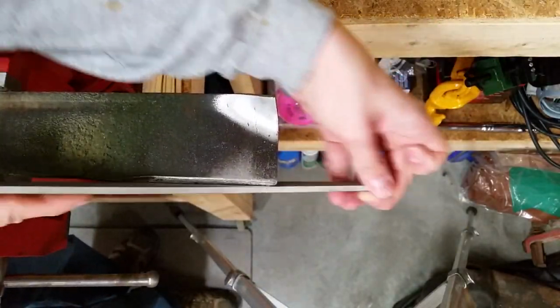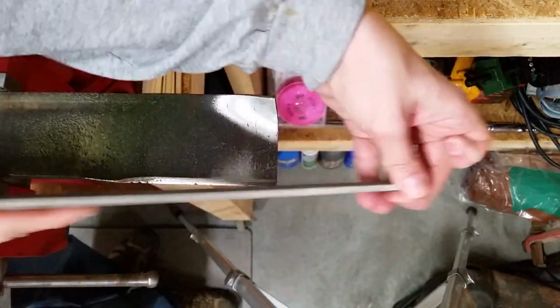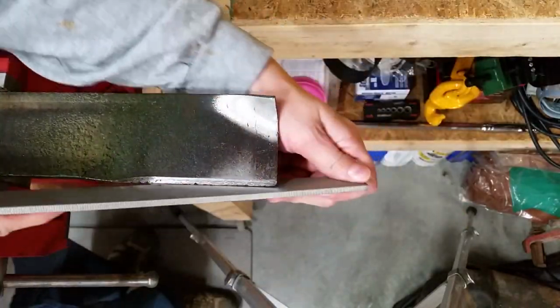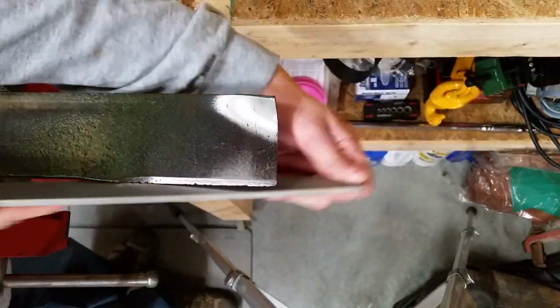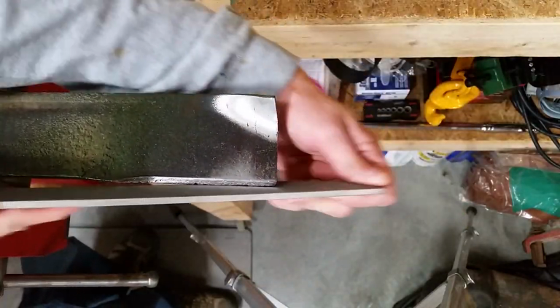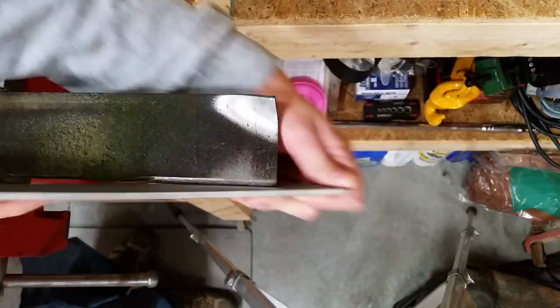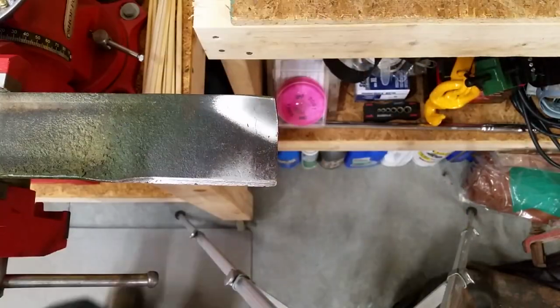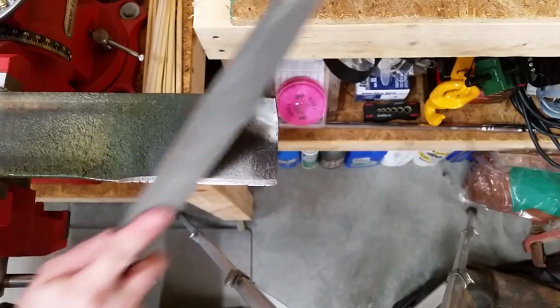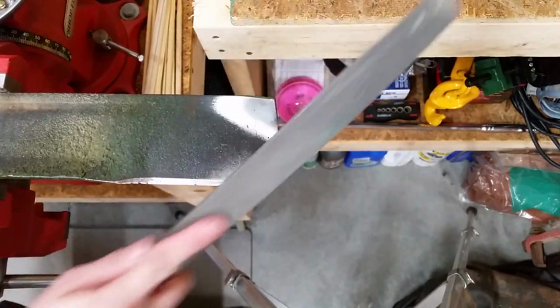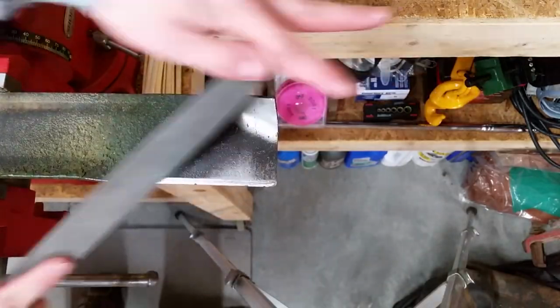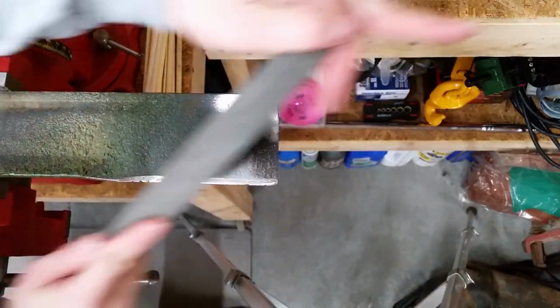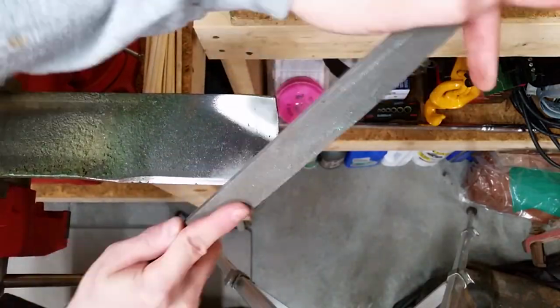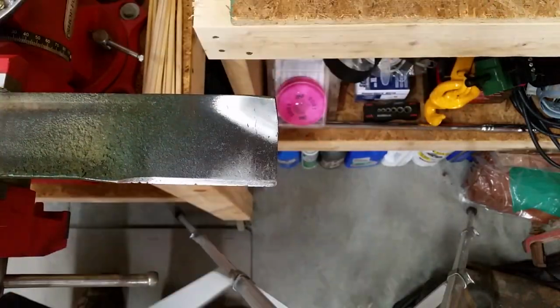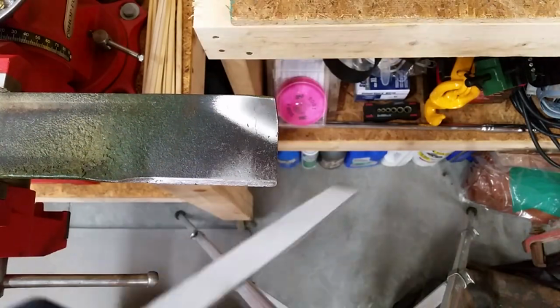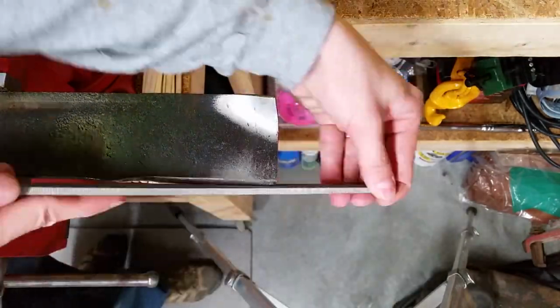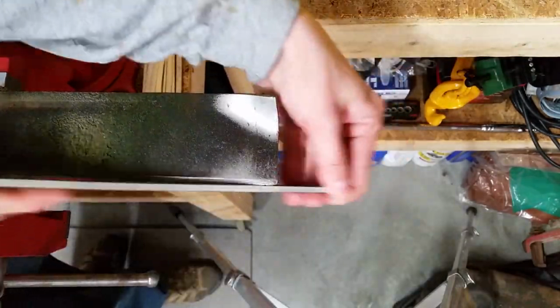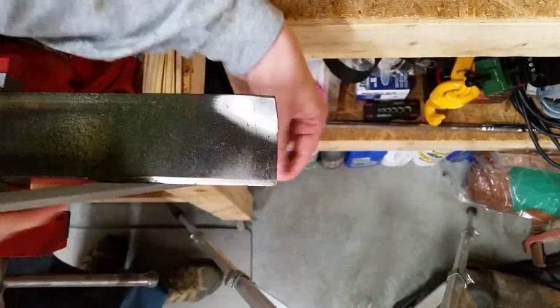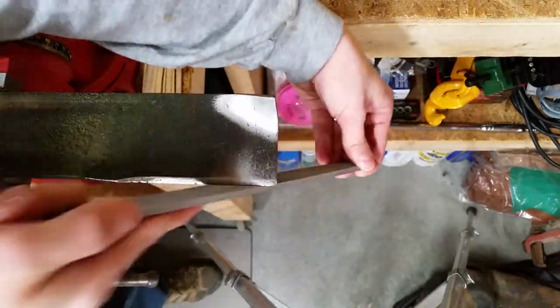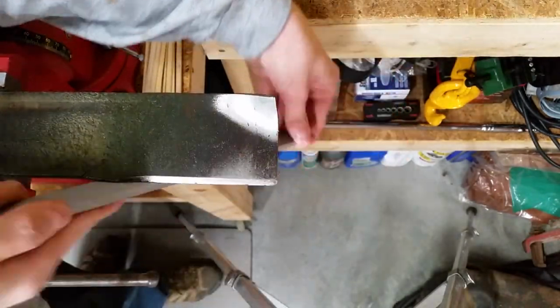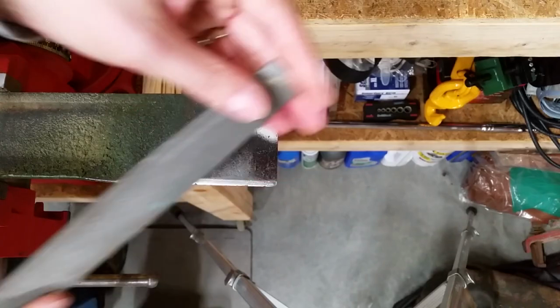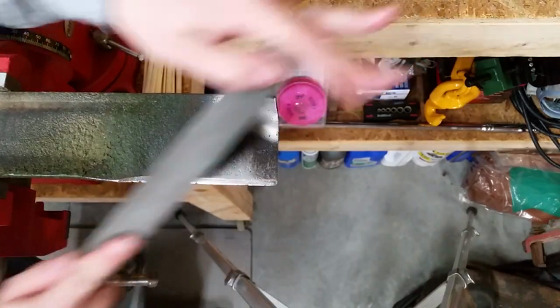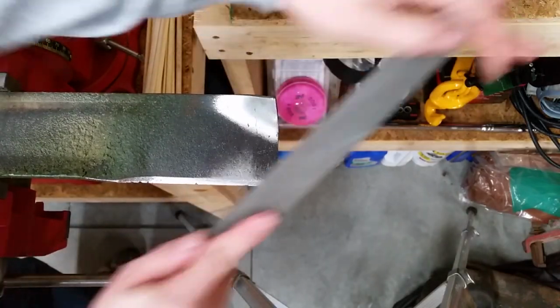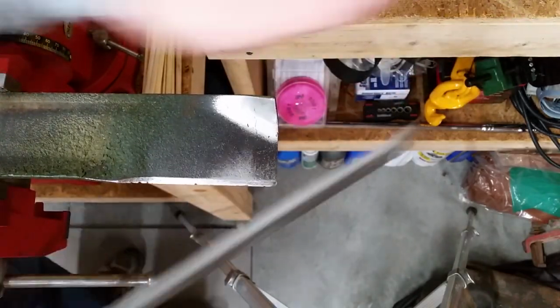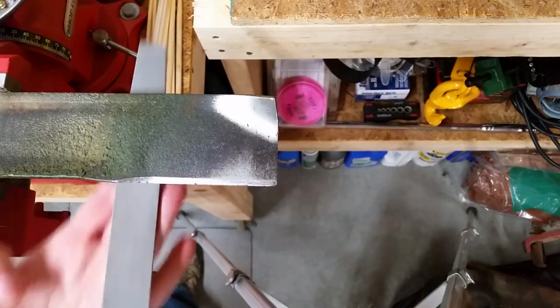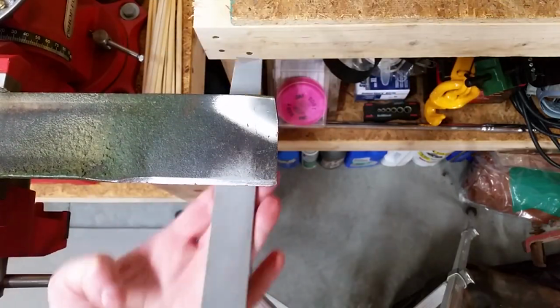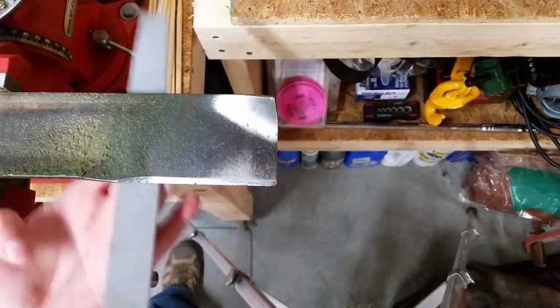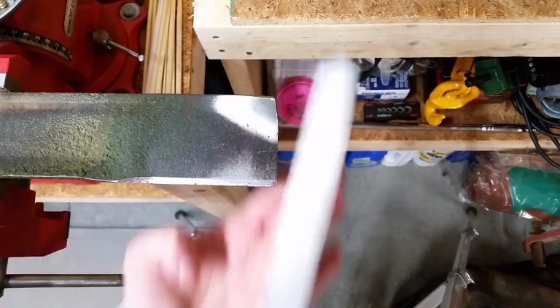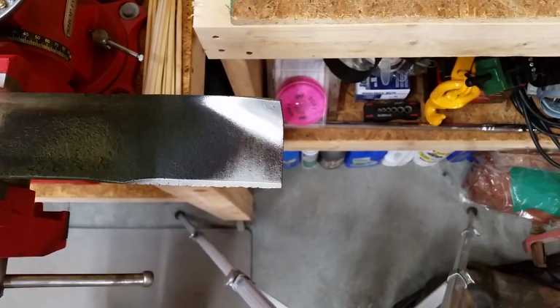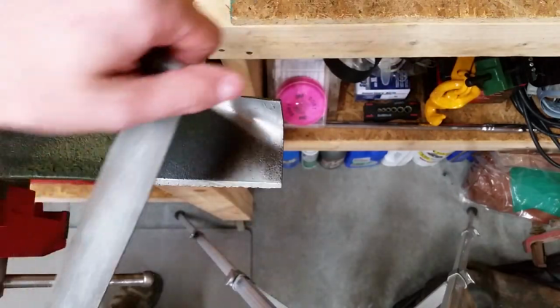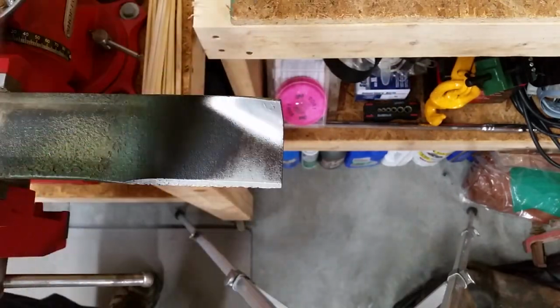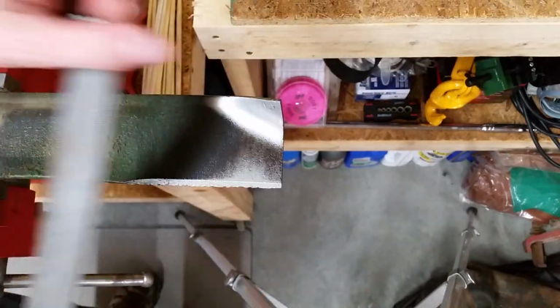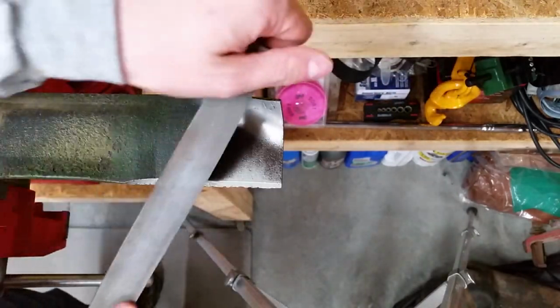When you think you're done with one side, you can run the file almost flat against the back of the blade to remove any burrs. Flip the blade around and sharpen the other end.